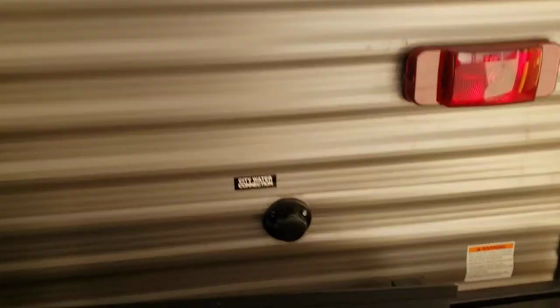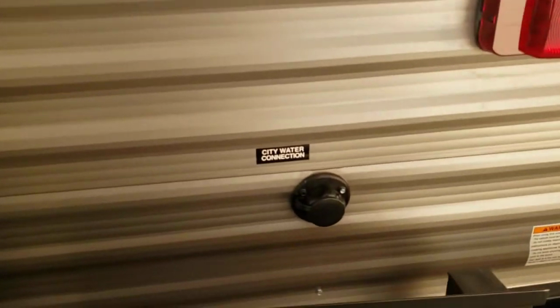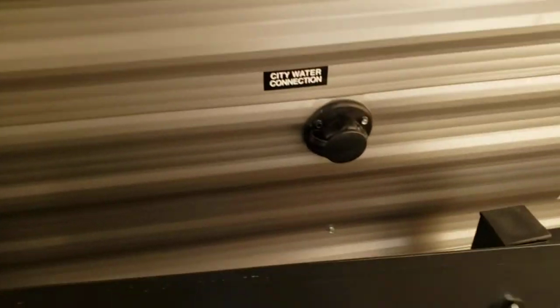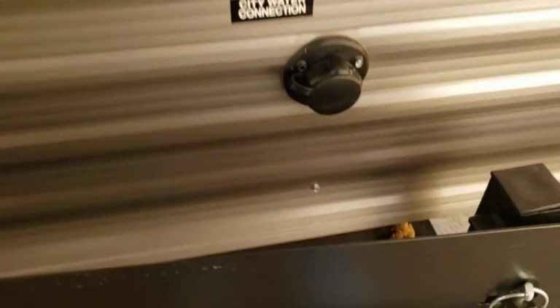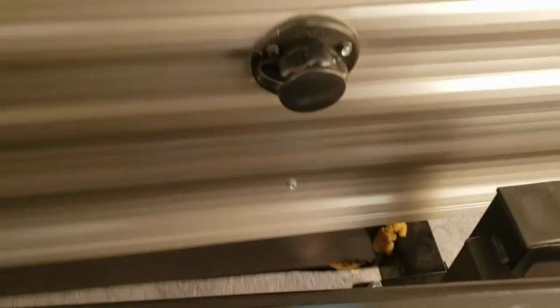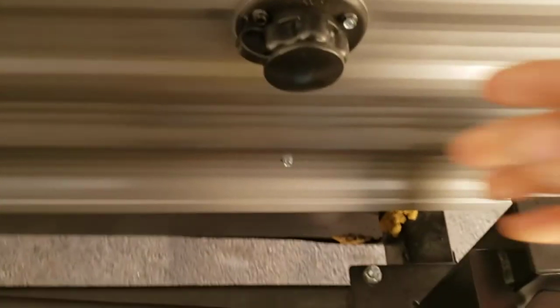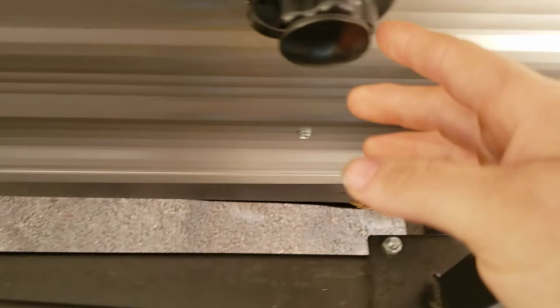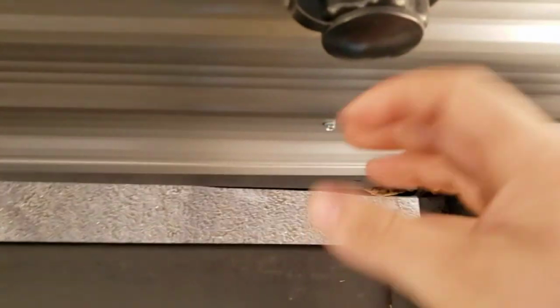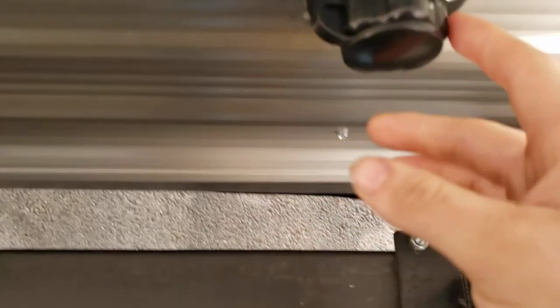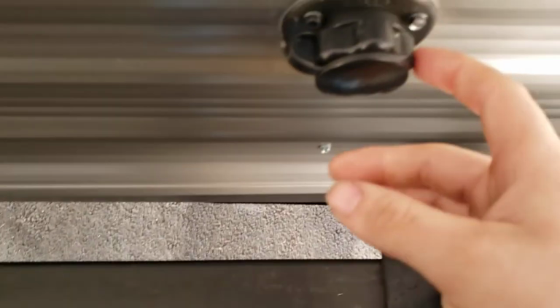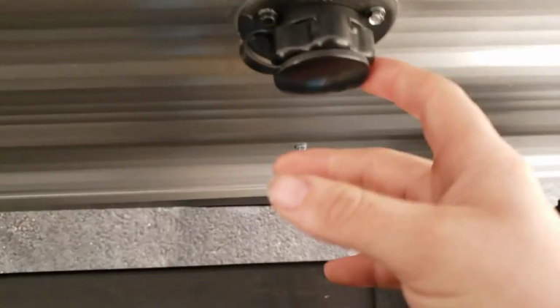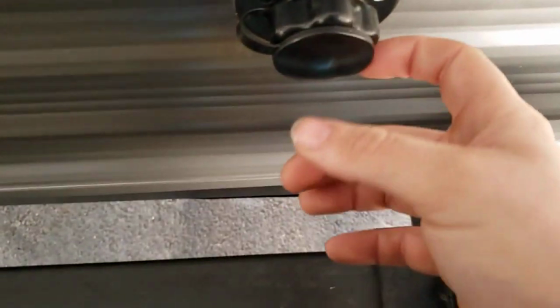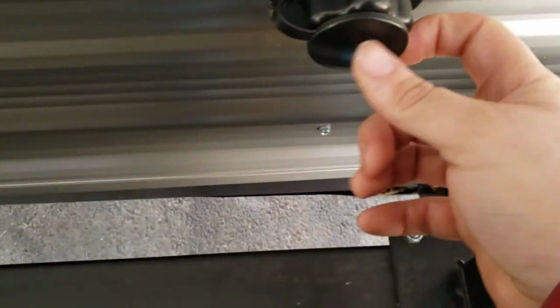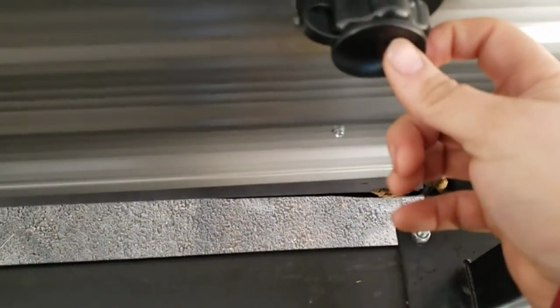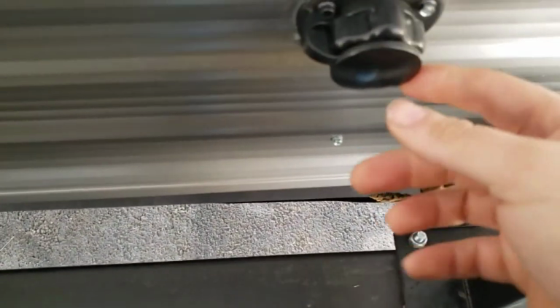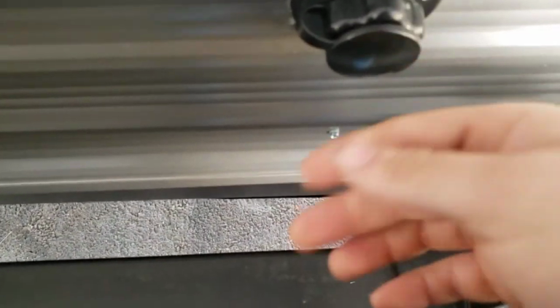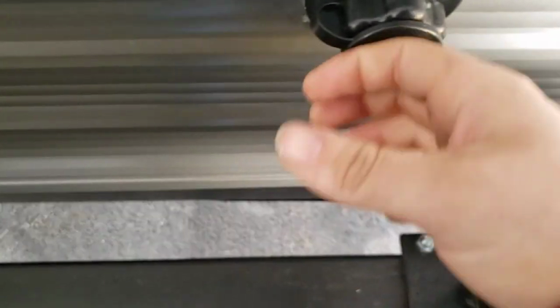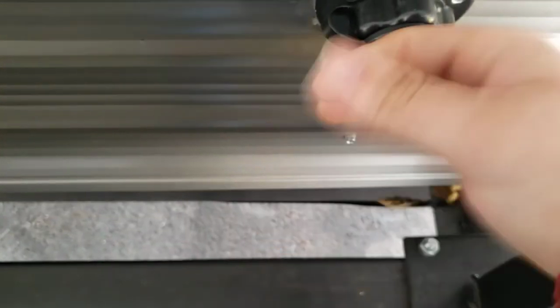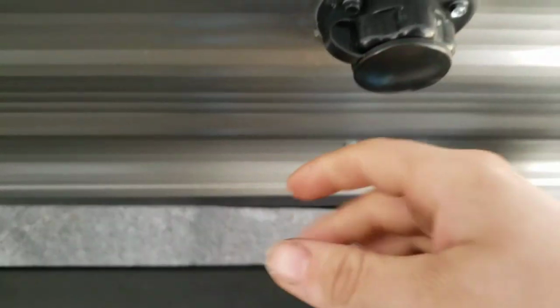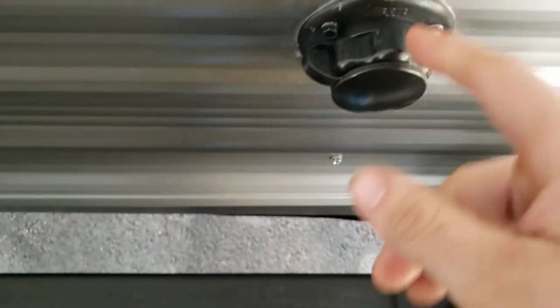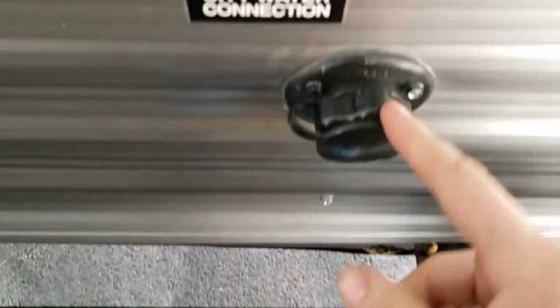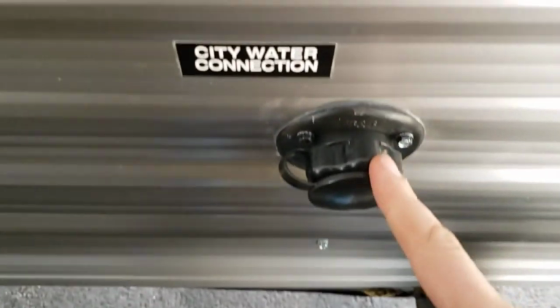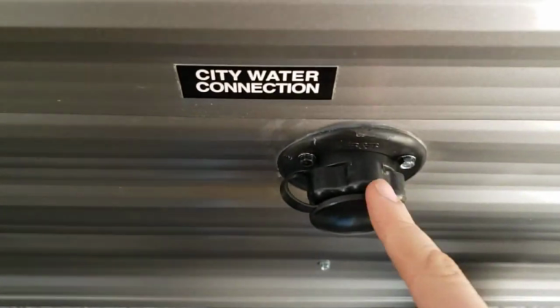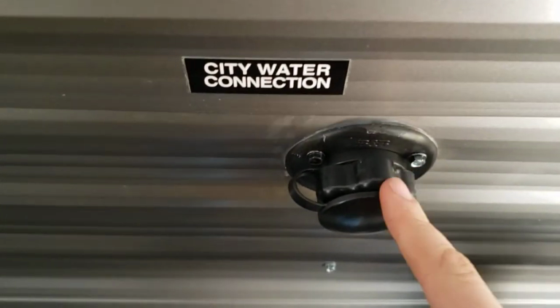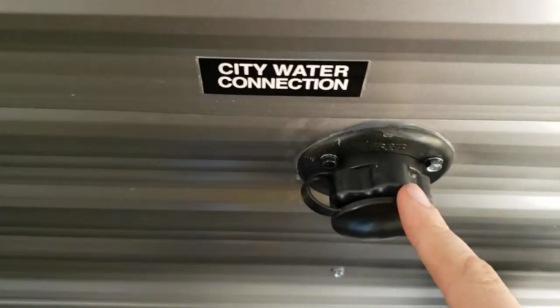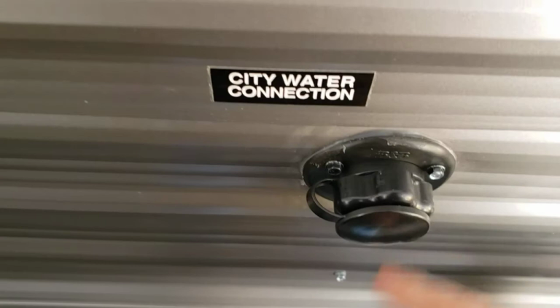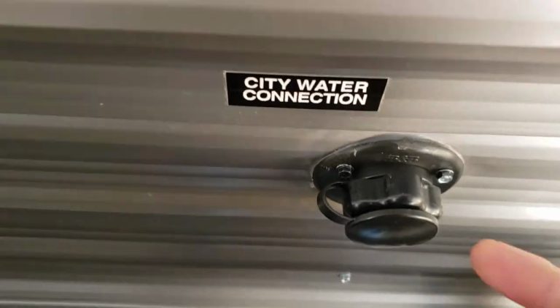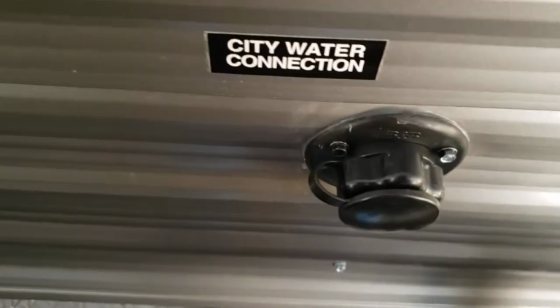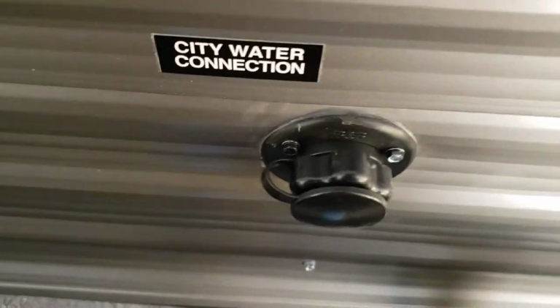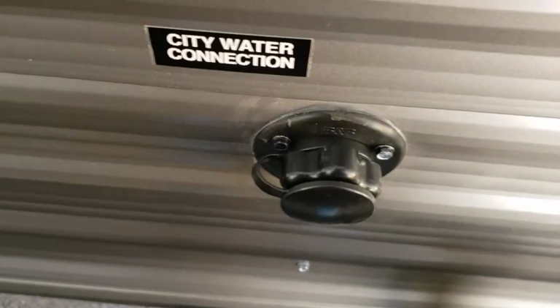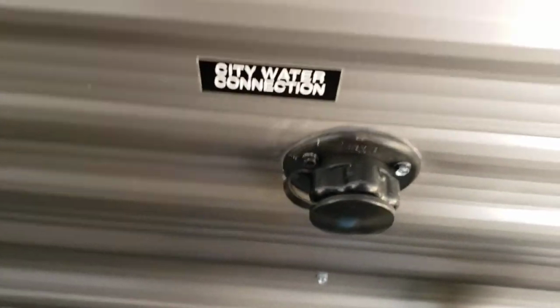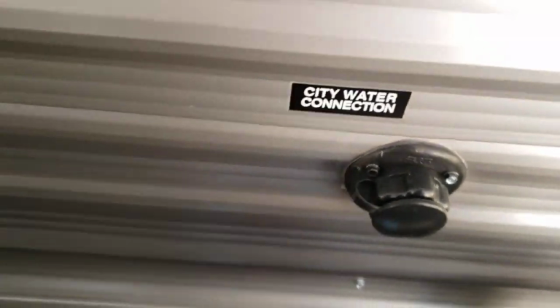Got city water connection, so if your site provides water and you've got your hose, that's what you're going to hook it up to — you won't have to run your pump or anything like that.